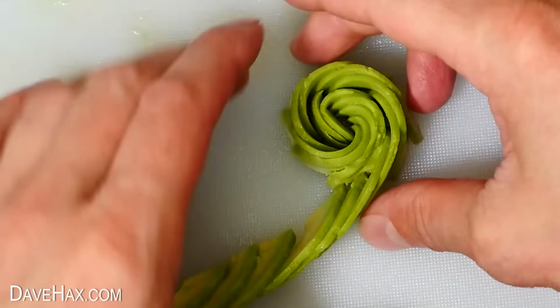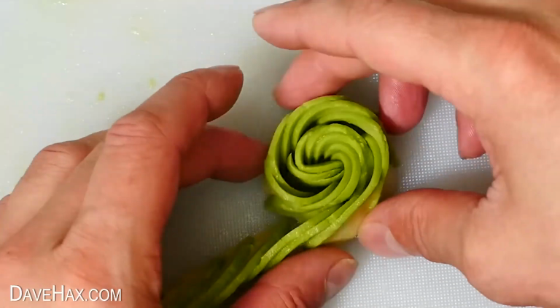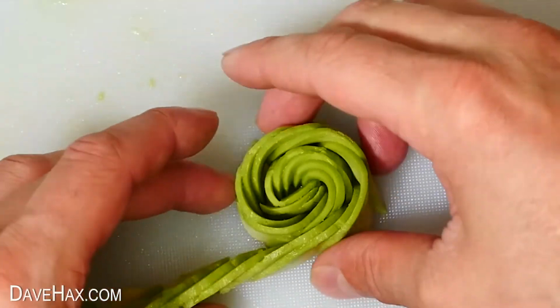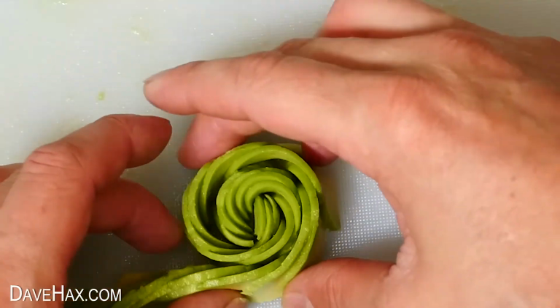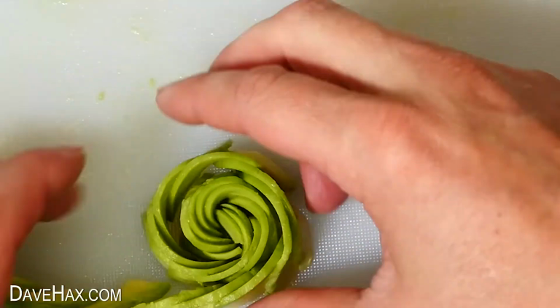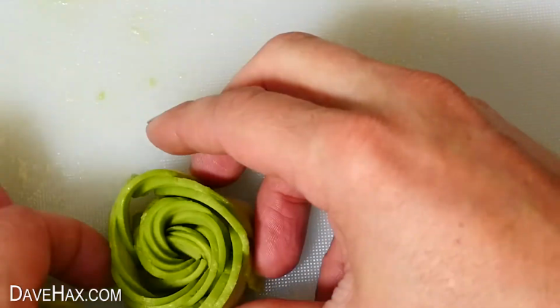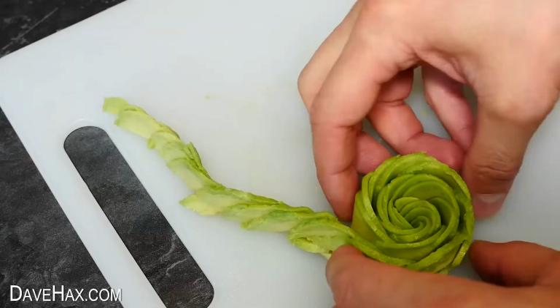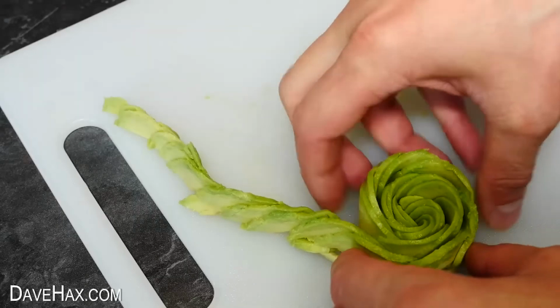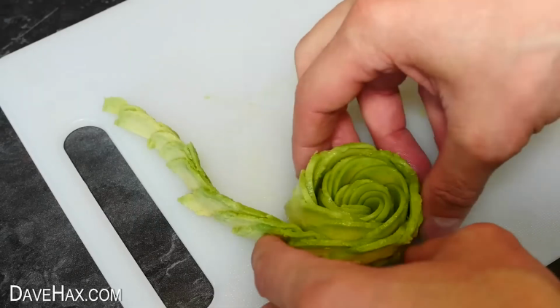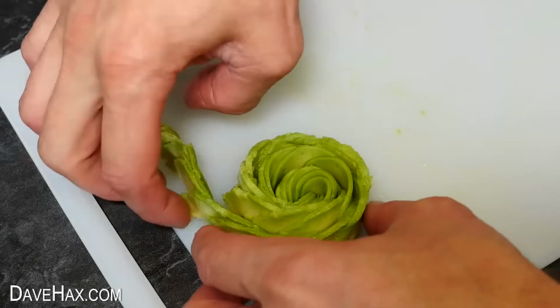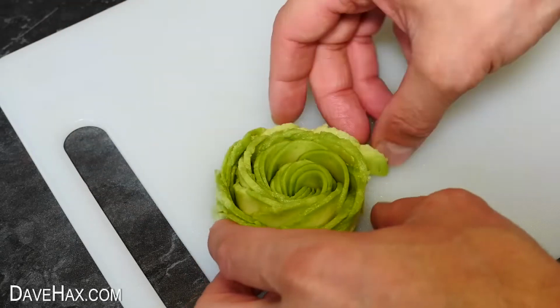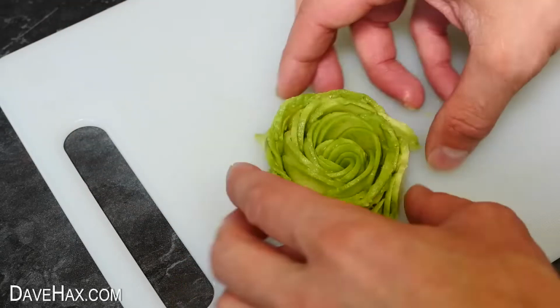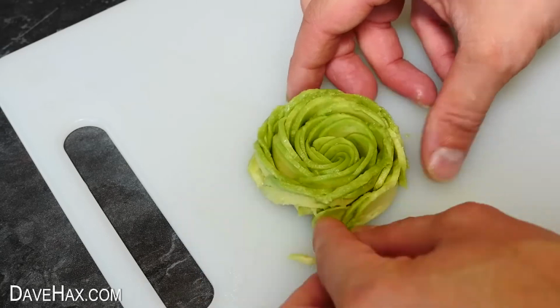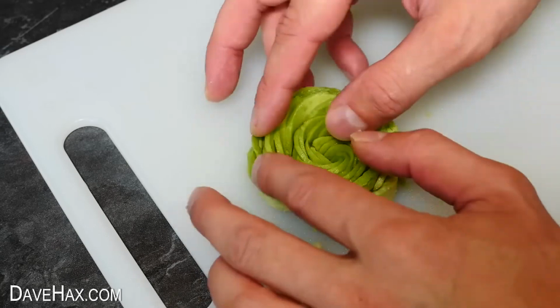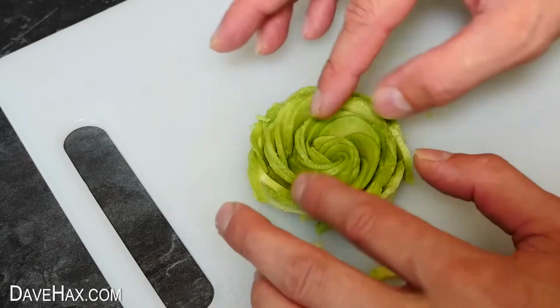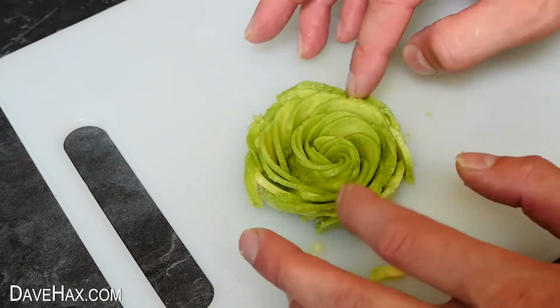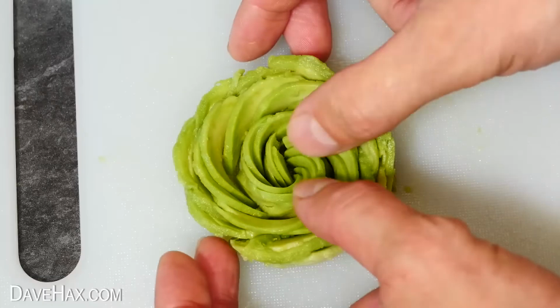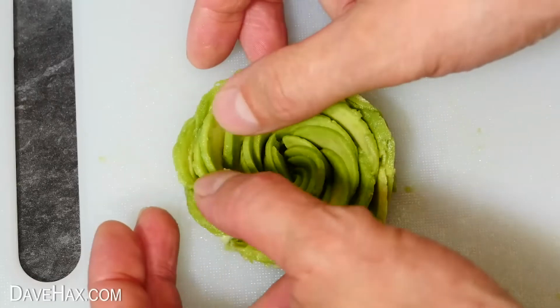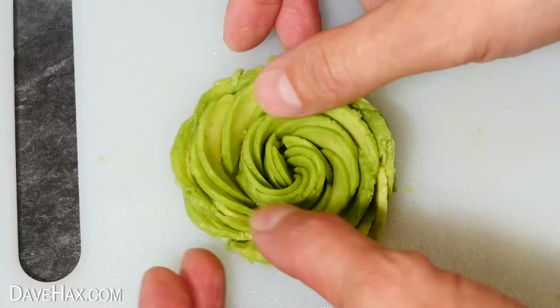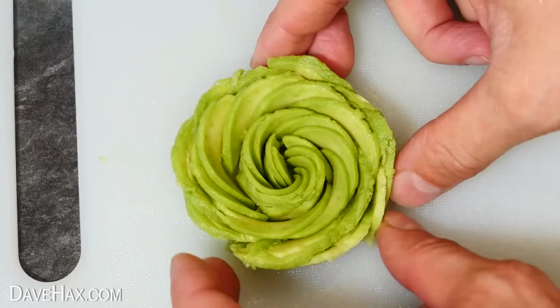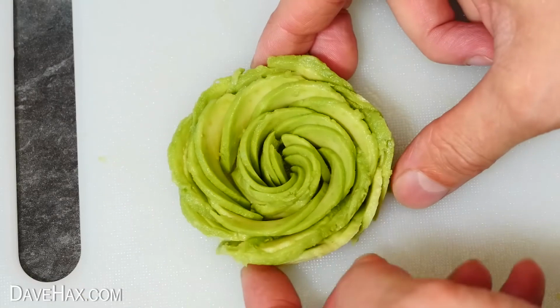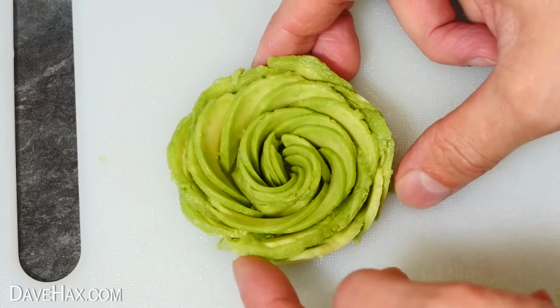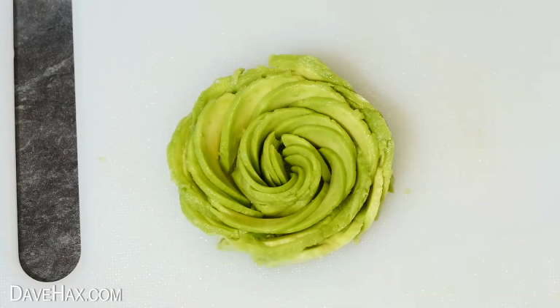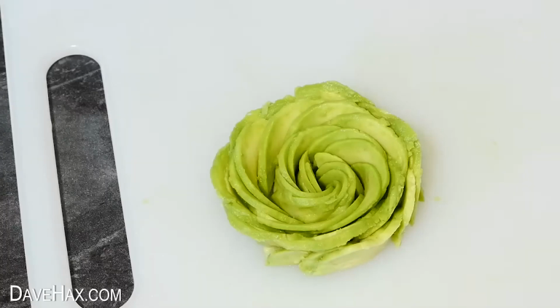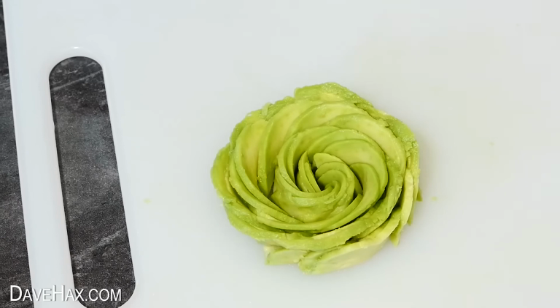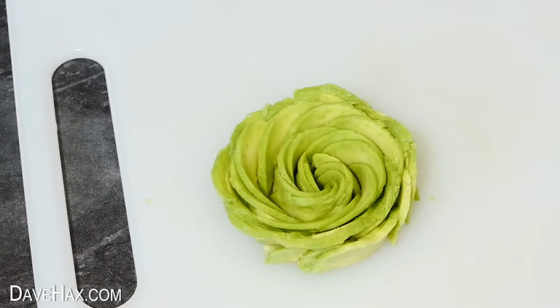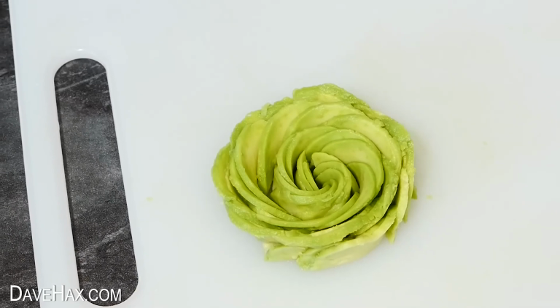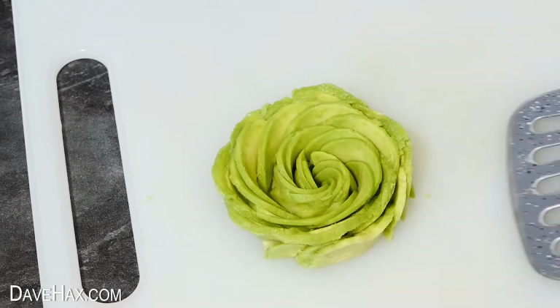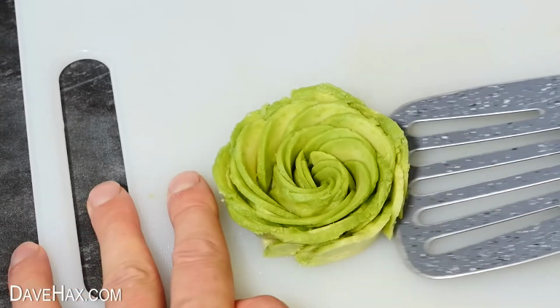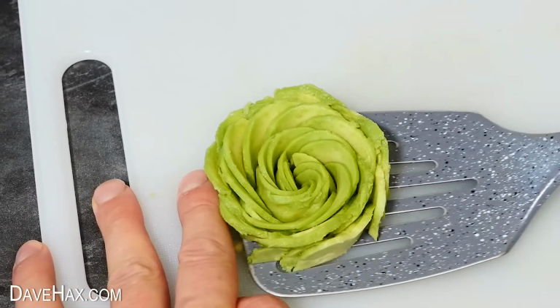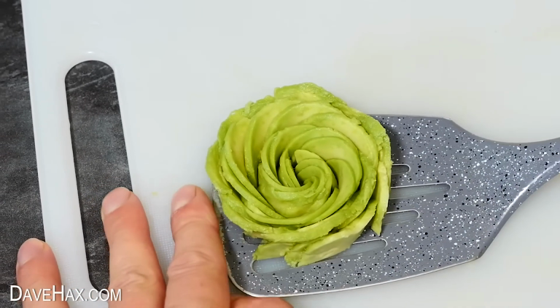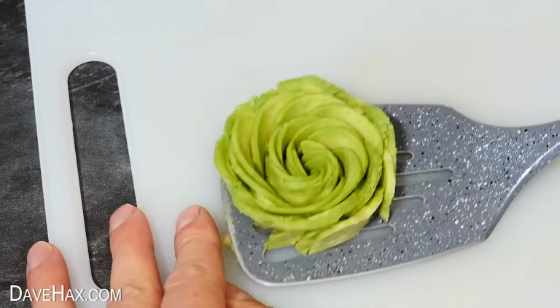Try to keep it all relatively tight and work your way down the line all the way to the other end. Then open it up a bit and arrange the petals. And there's our avocado rose. Stay tuned, because we'll be using this later in a recipe.